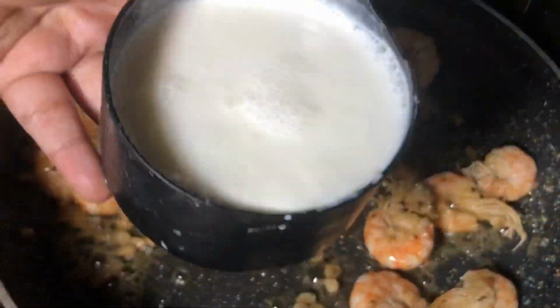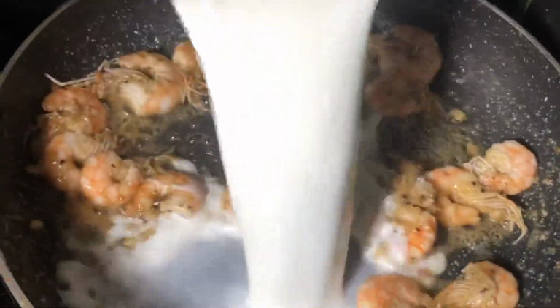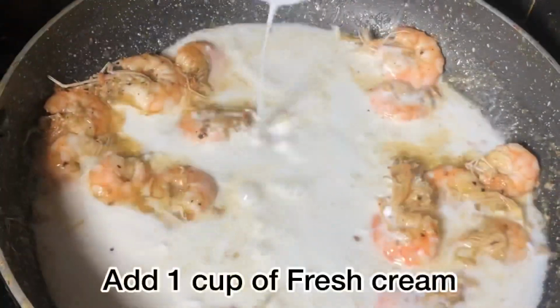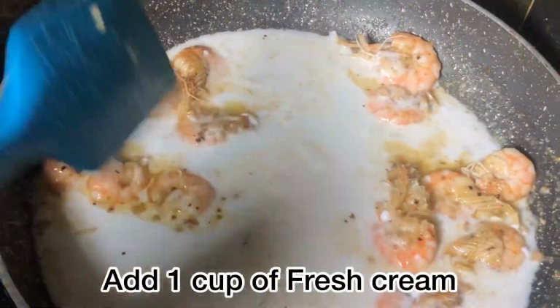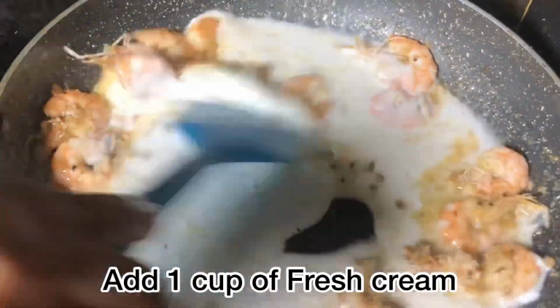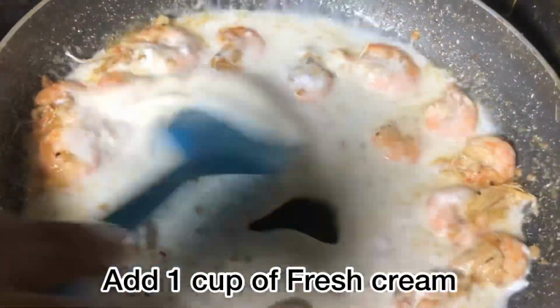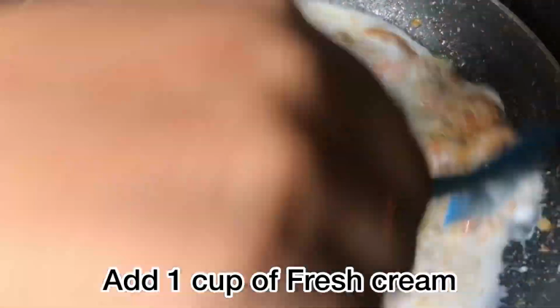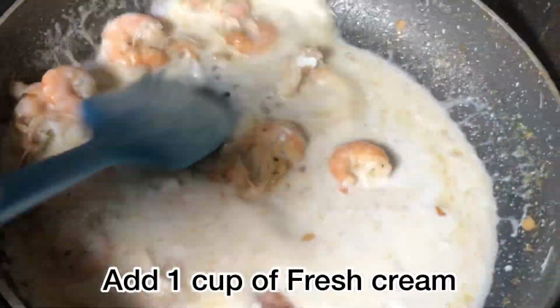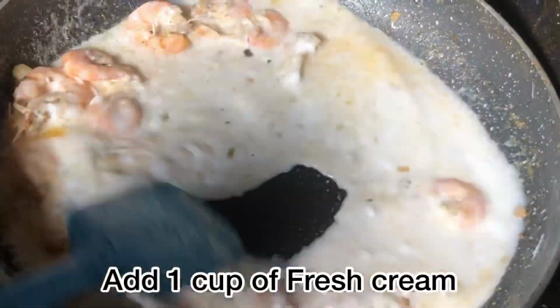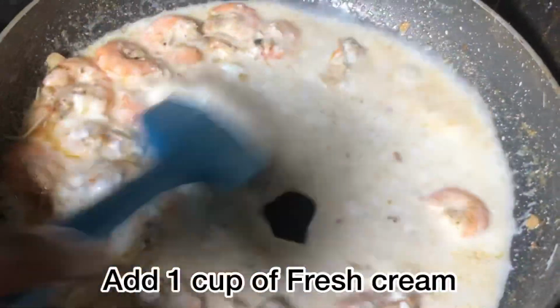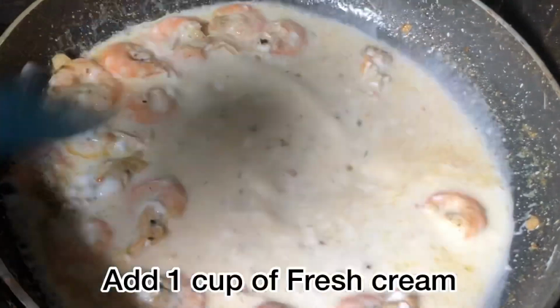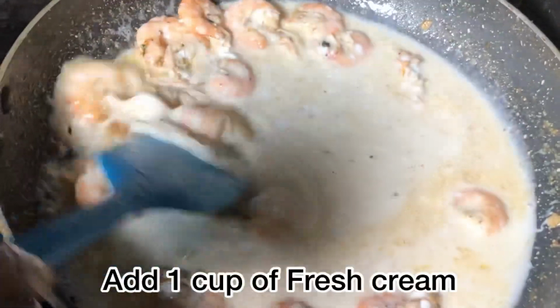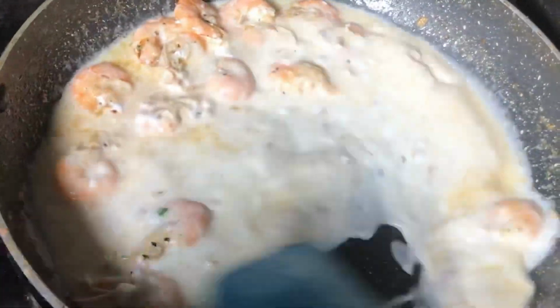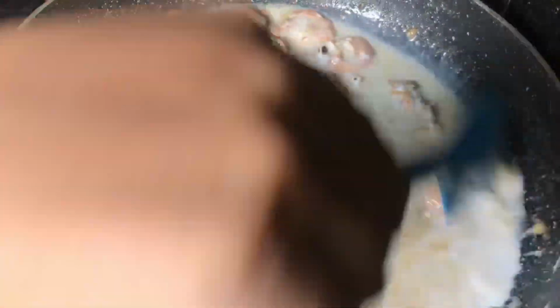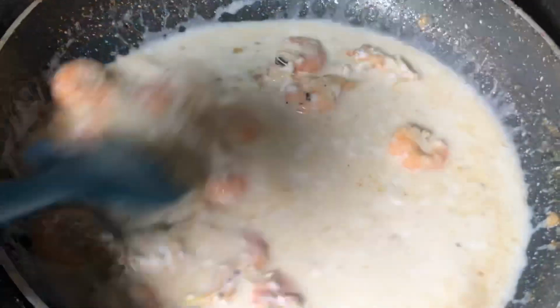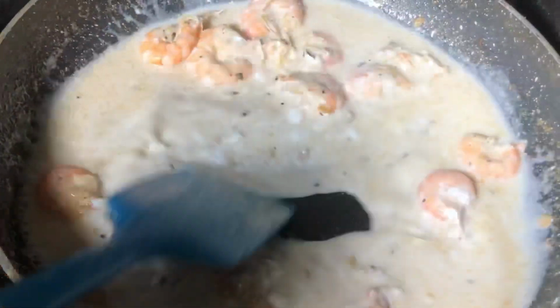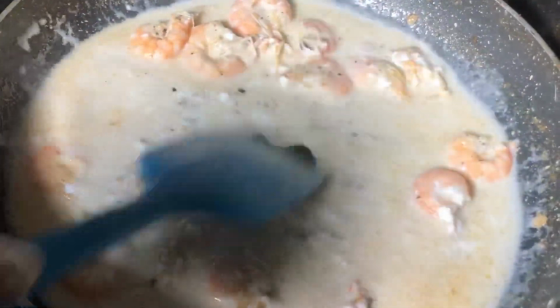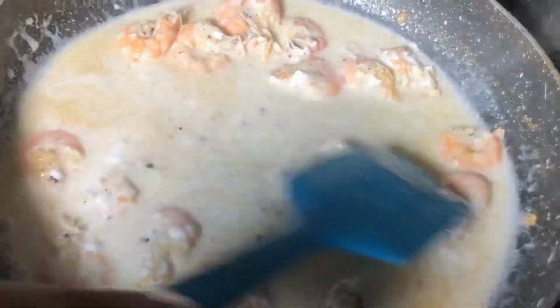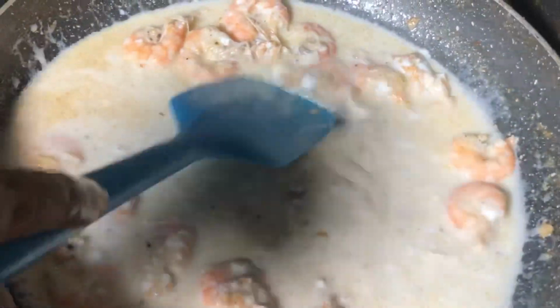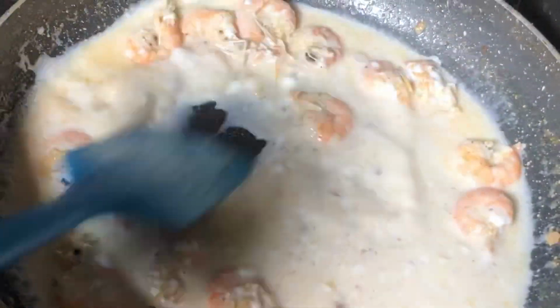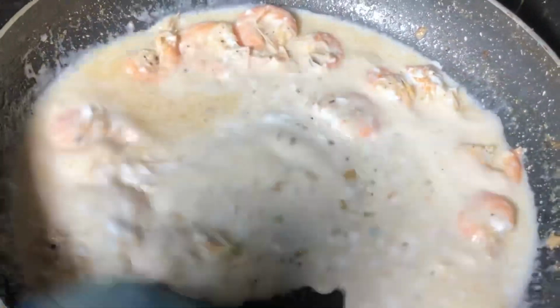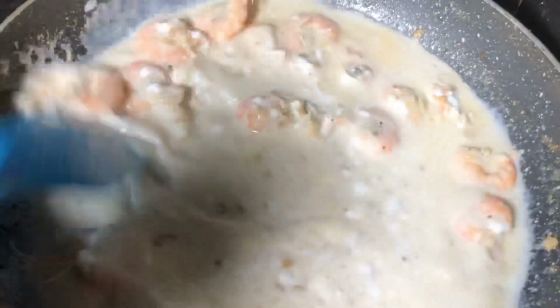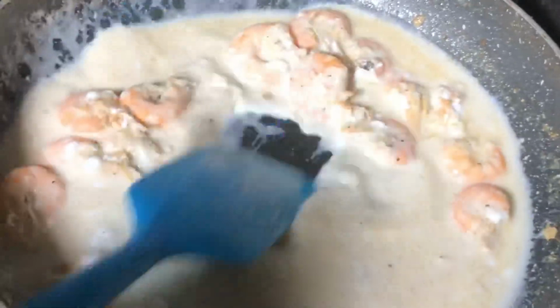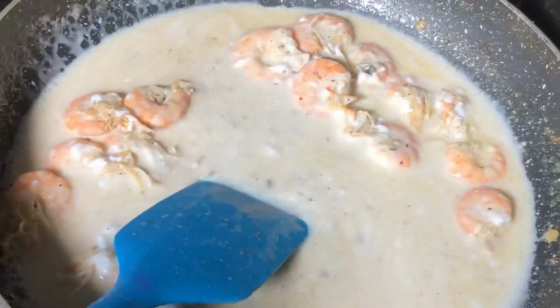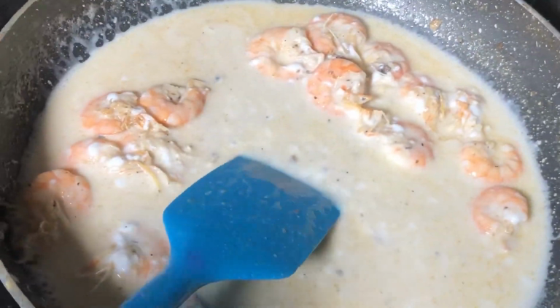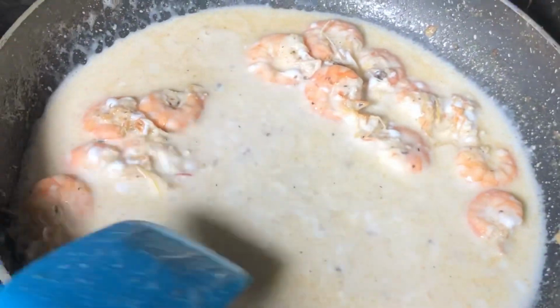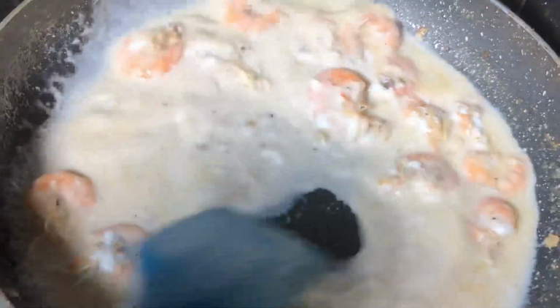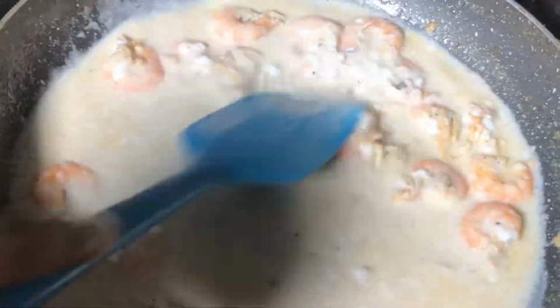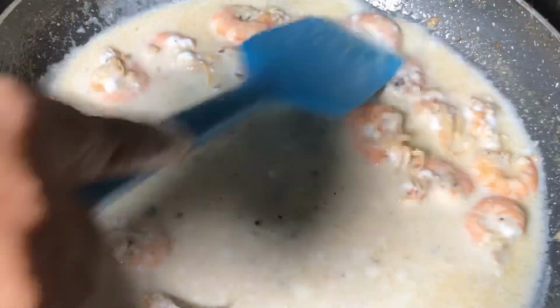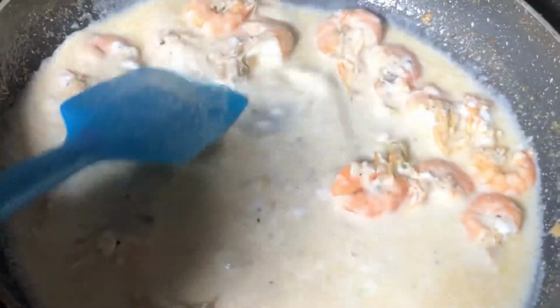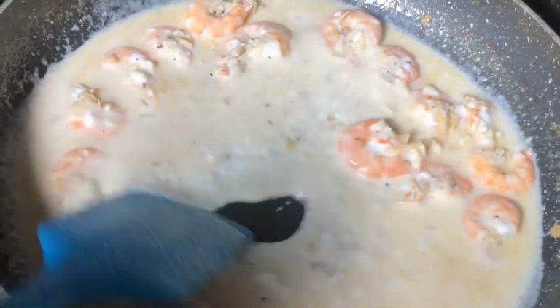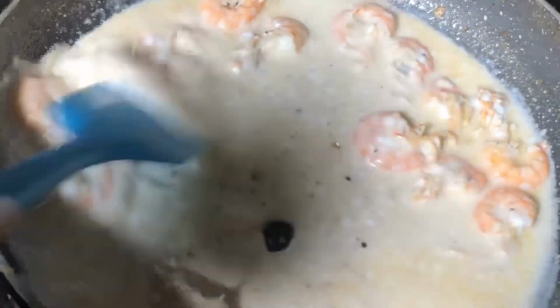Now I will add 1 cup of fresh cream. We will cook it well in the fresh cream for about 1-2 minutes.